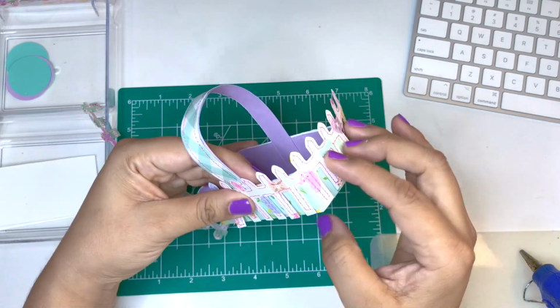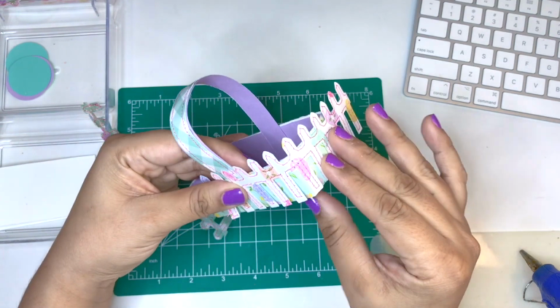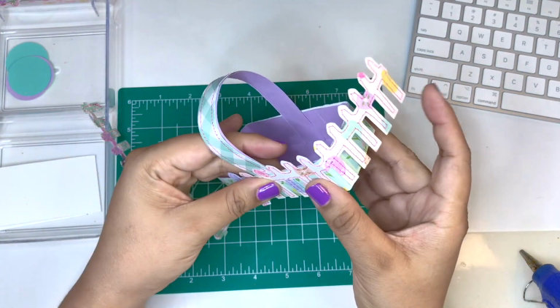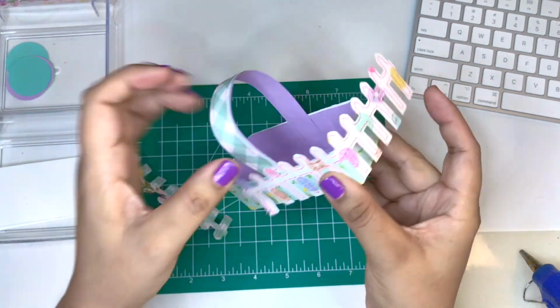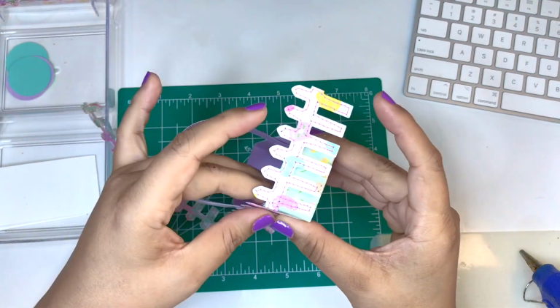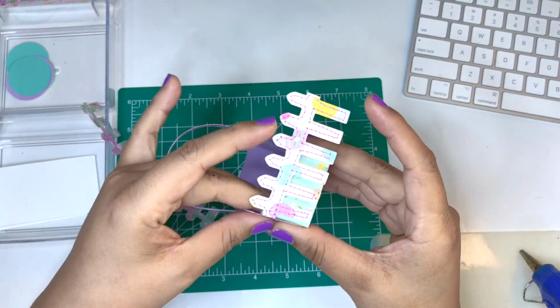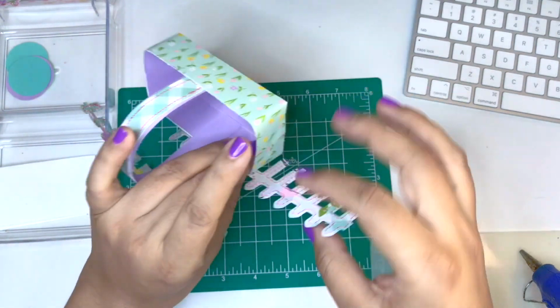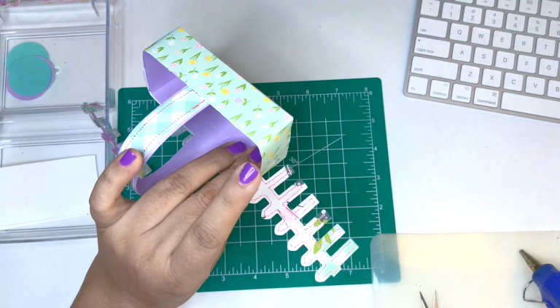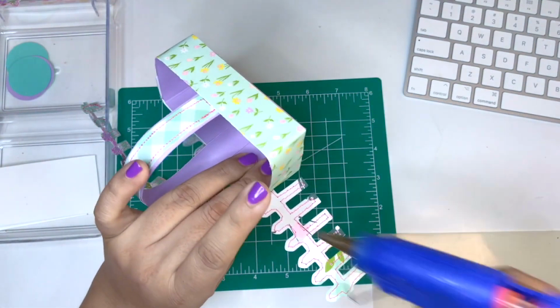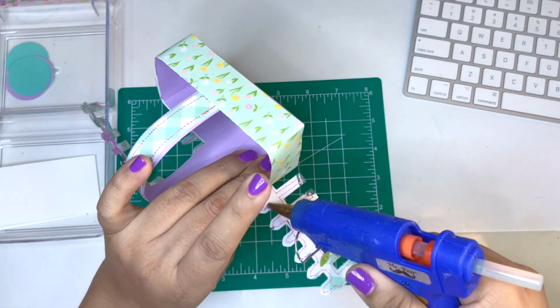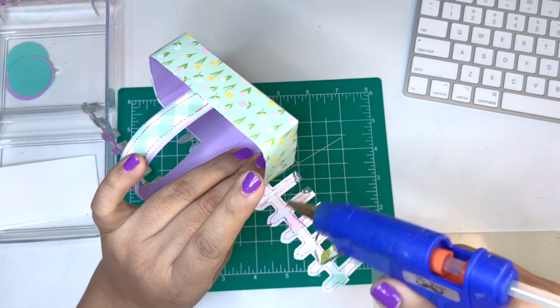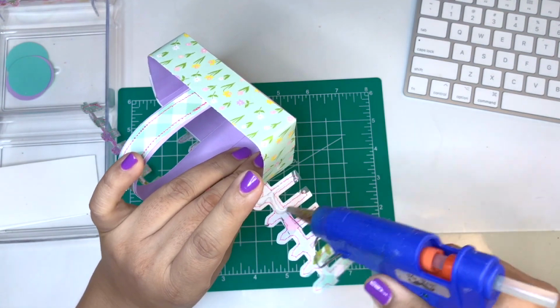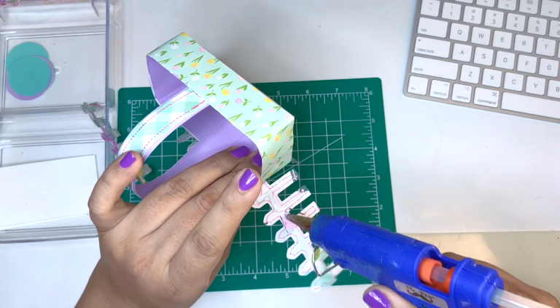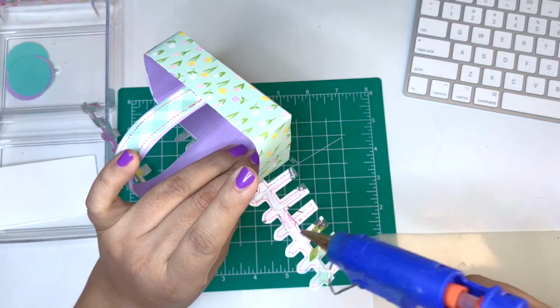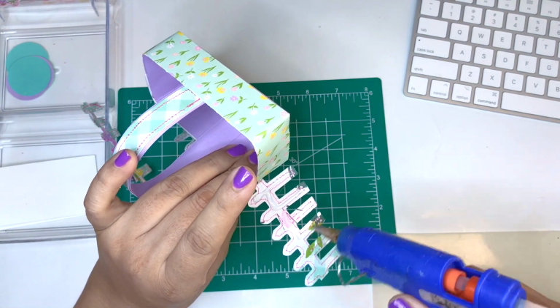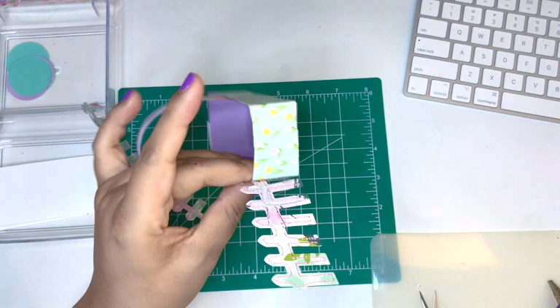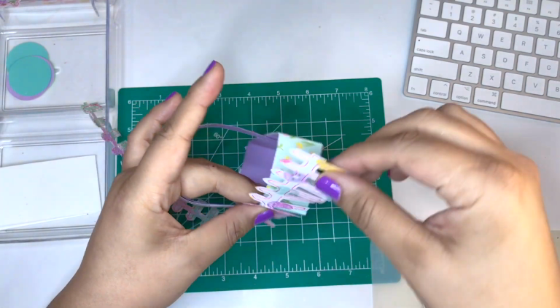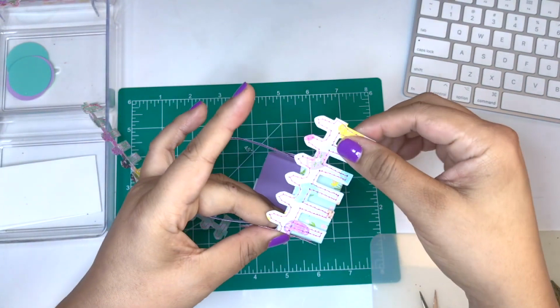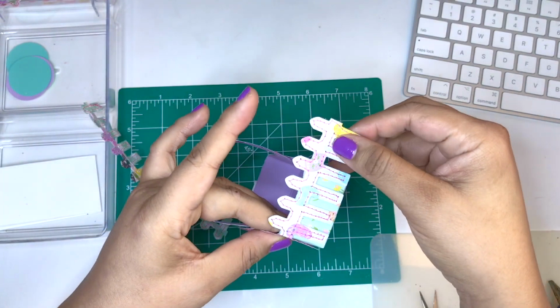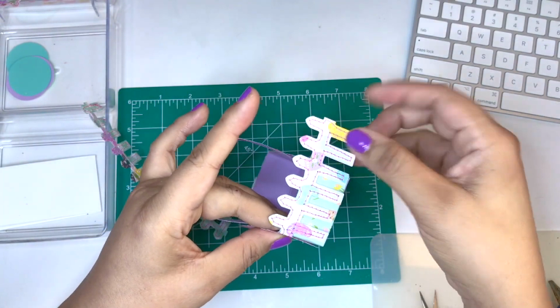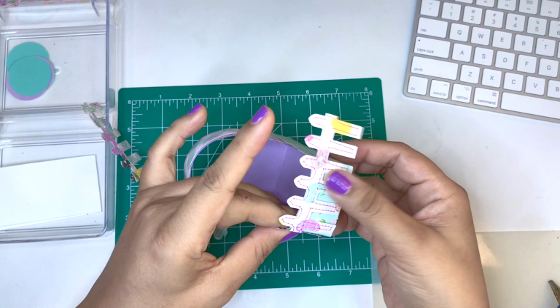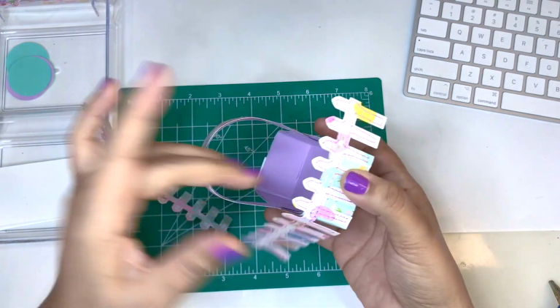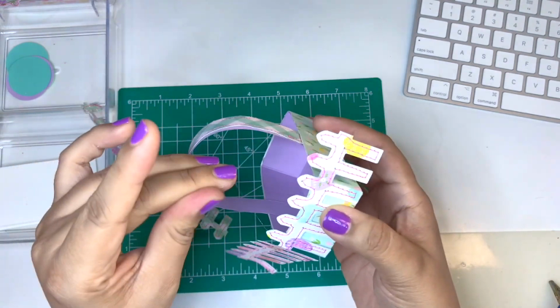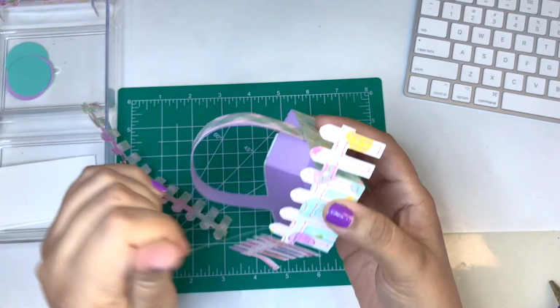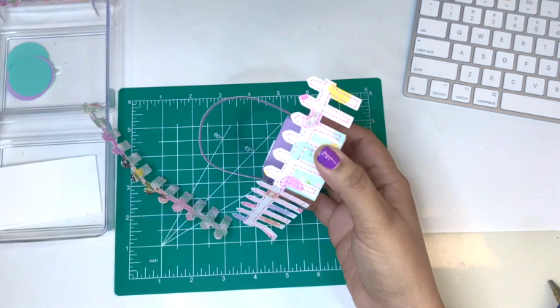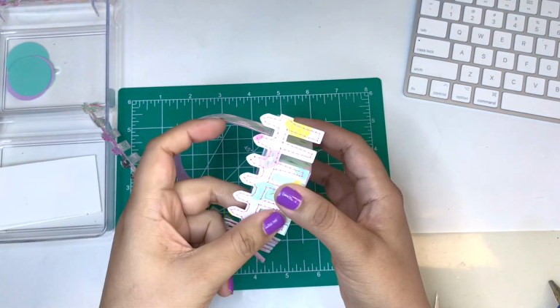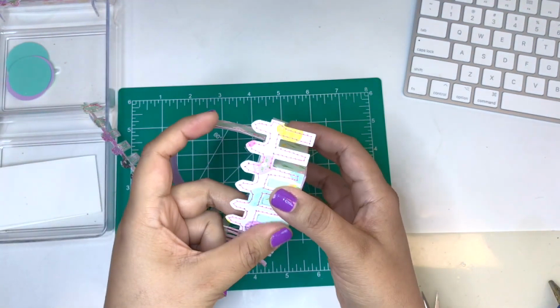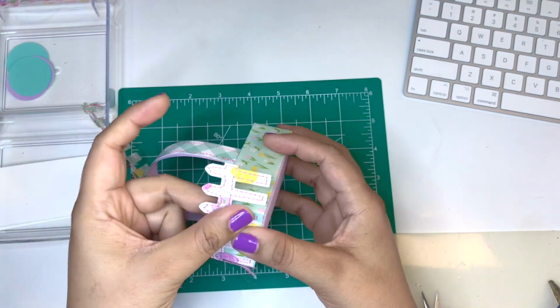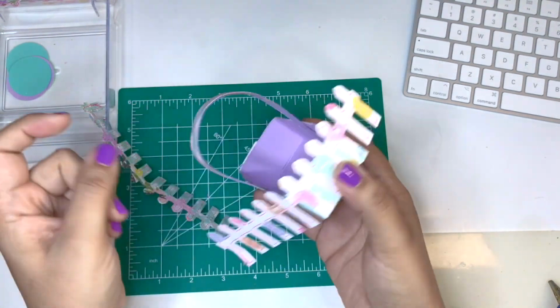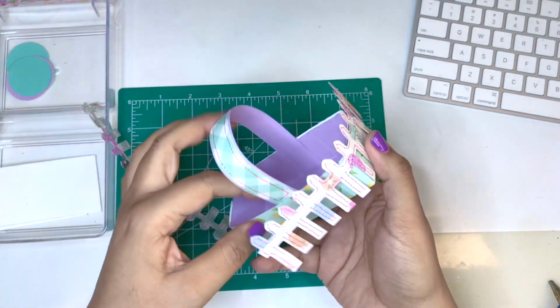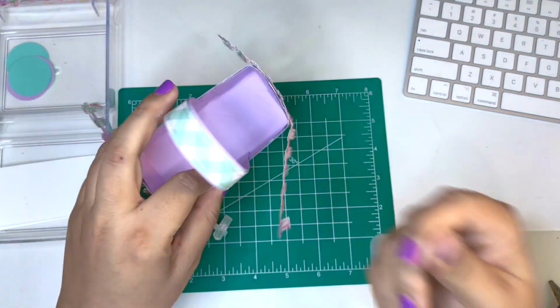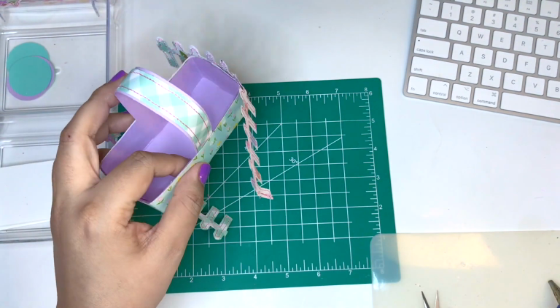Now I'm going to glue the right hand side first. You're just going to have to take your time. Try not to glue everything all at once because you will mess up — slow and steady.